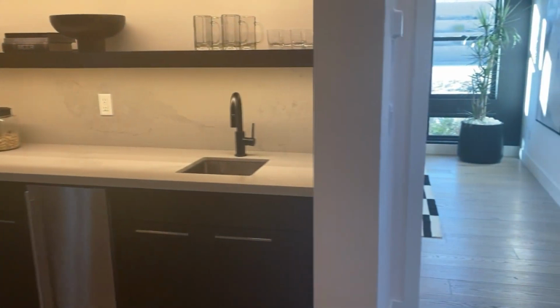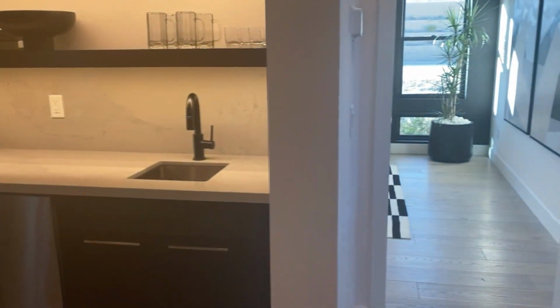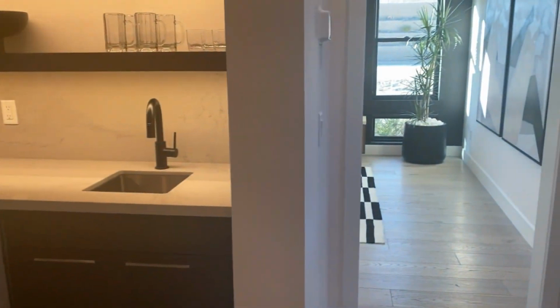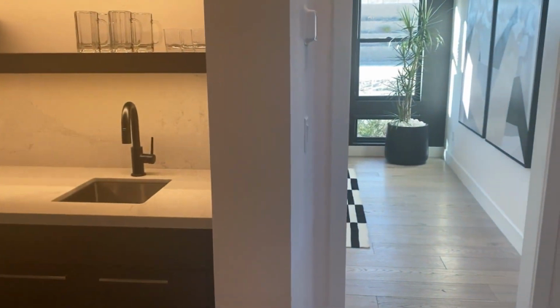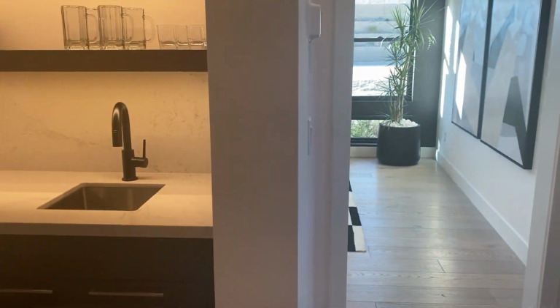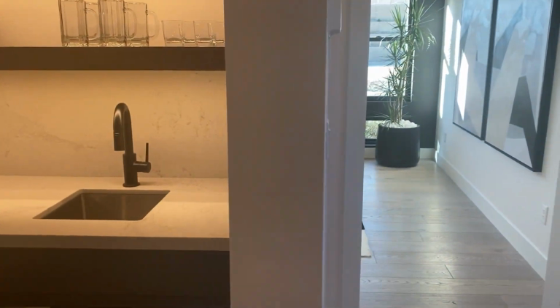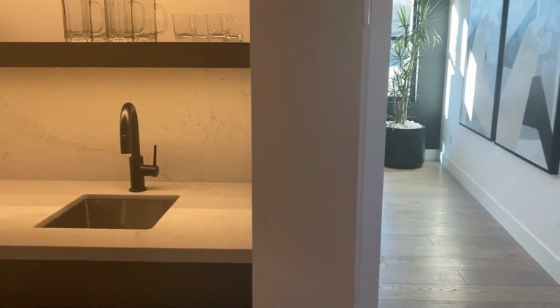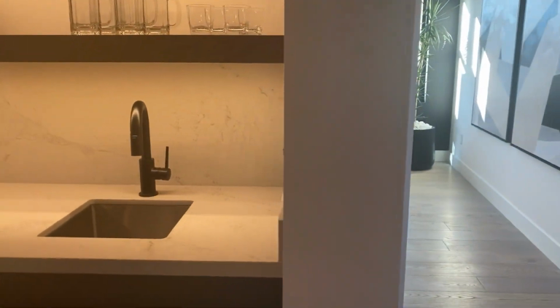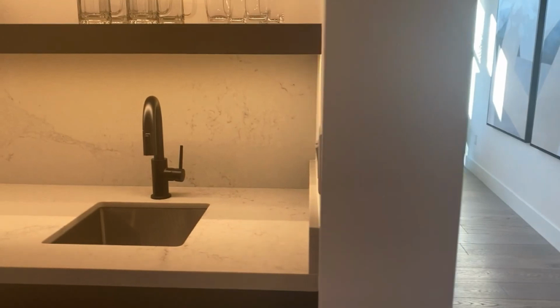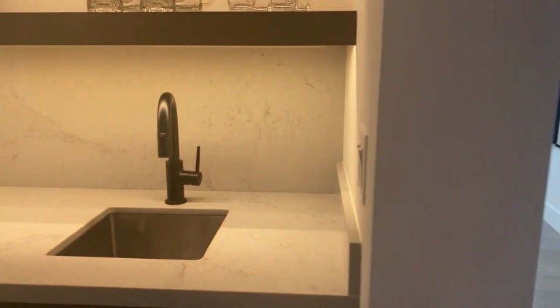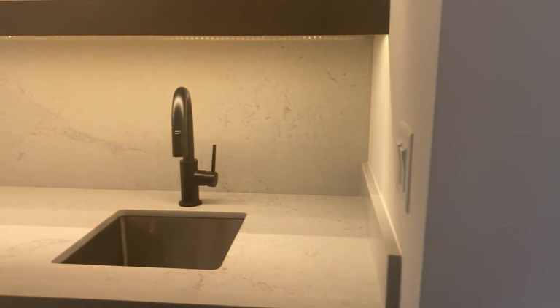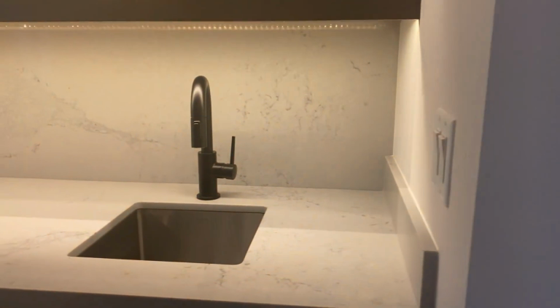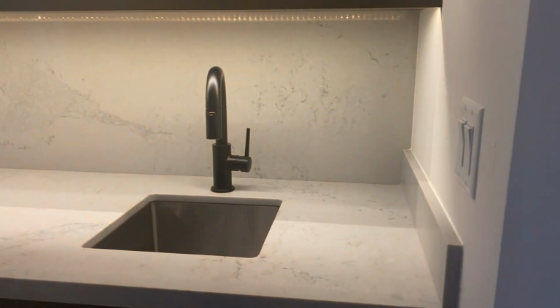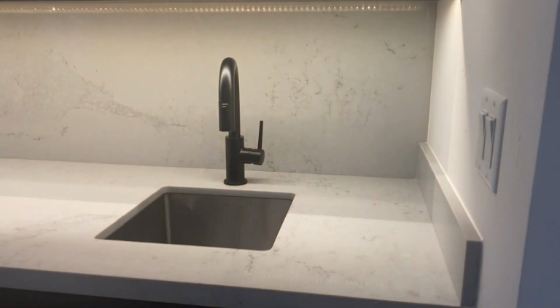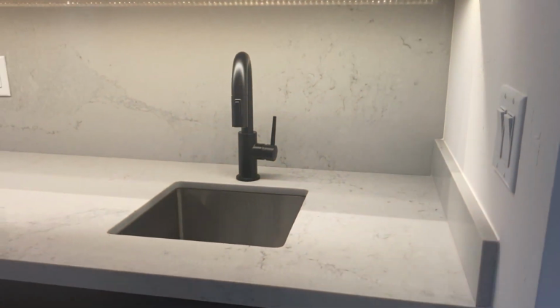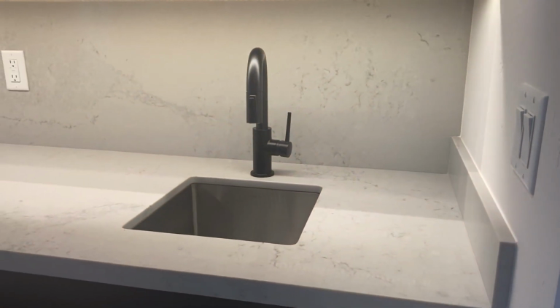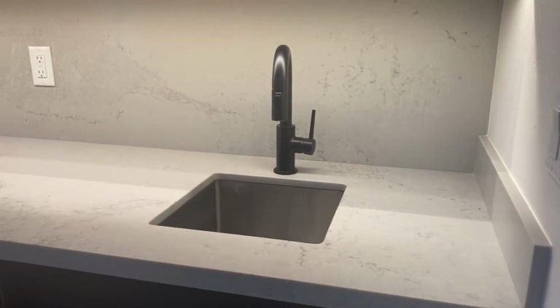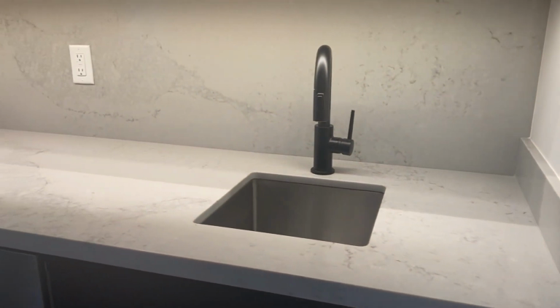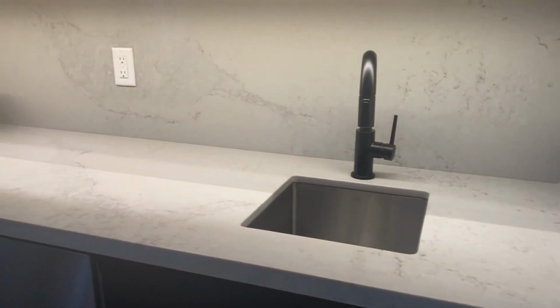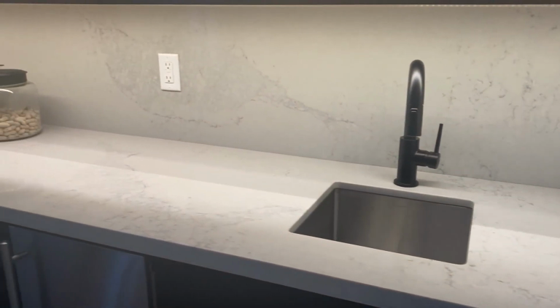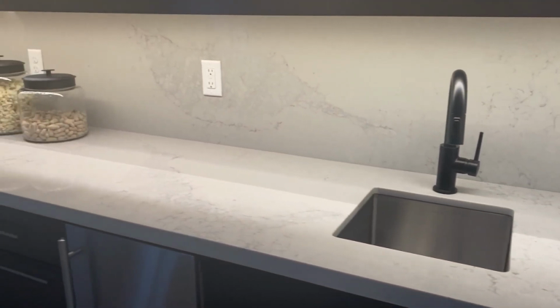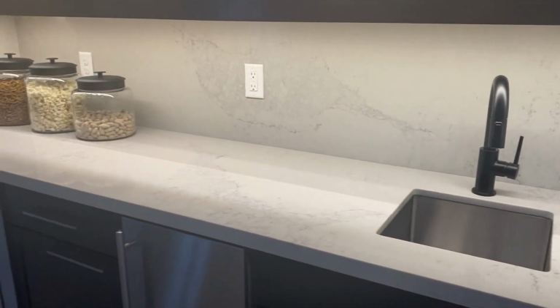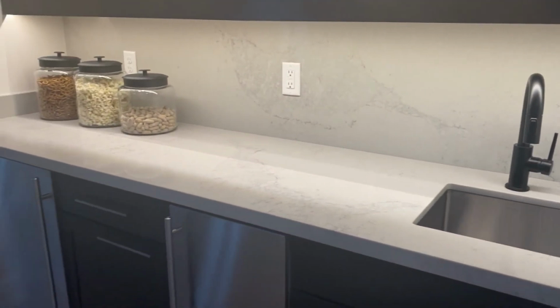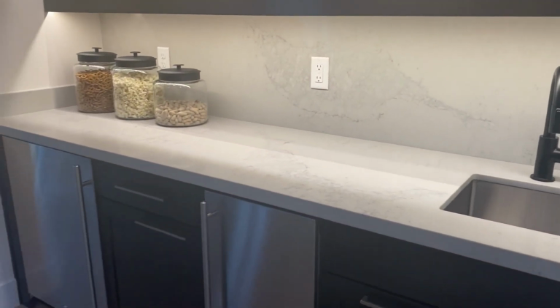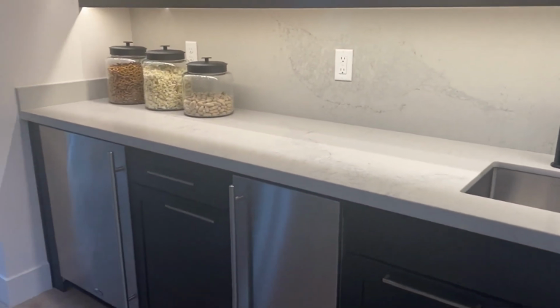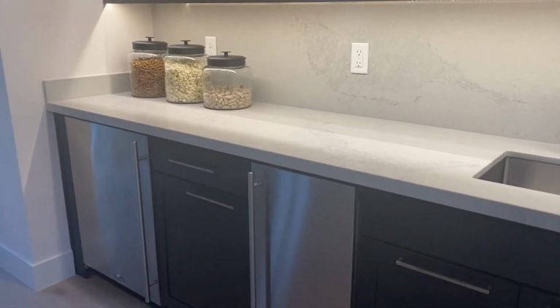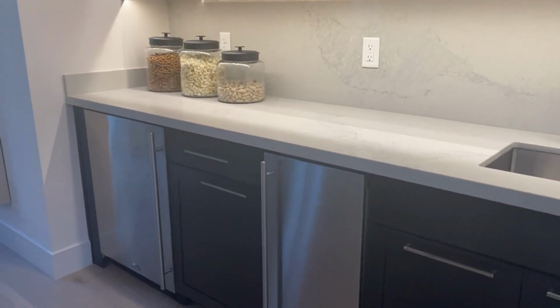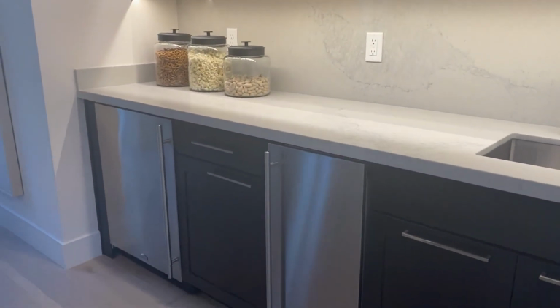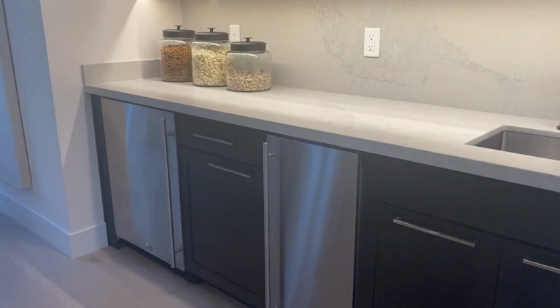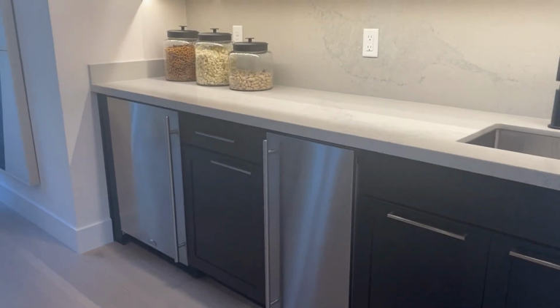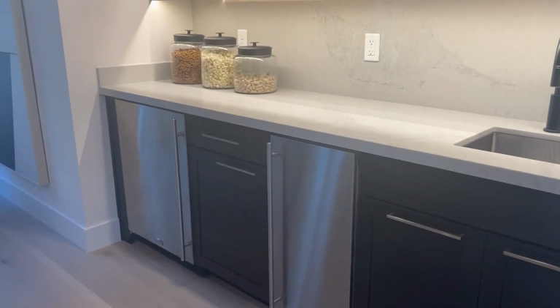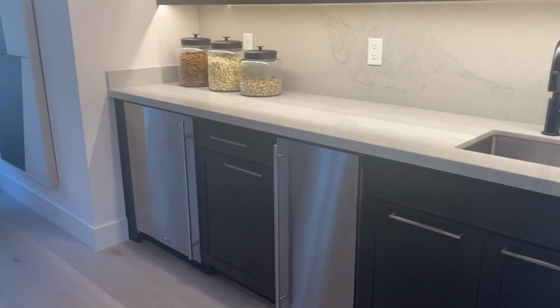You've got the sink over here and some wine fridges.